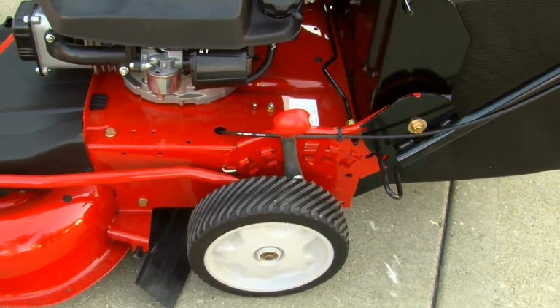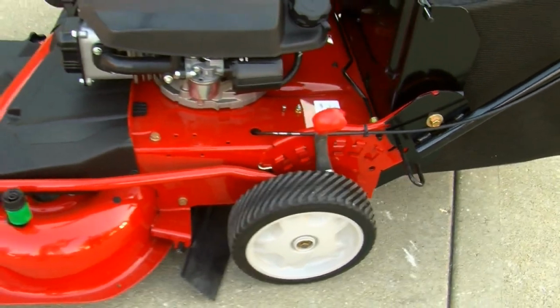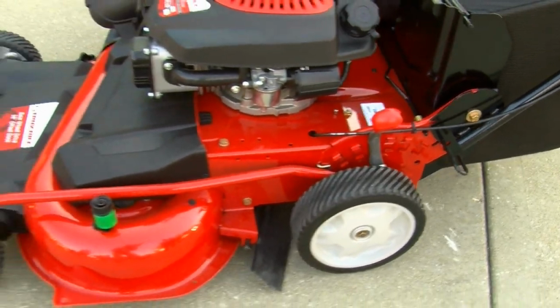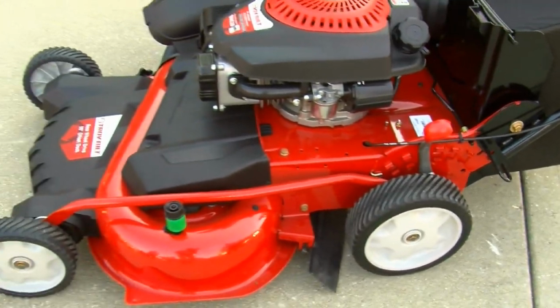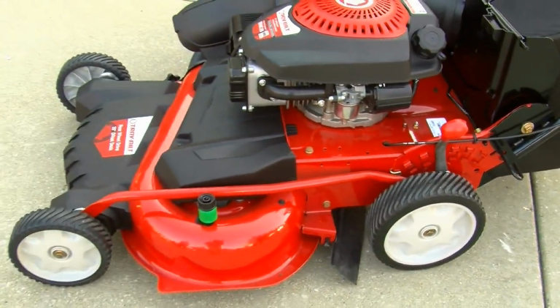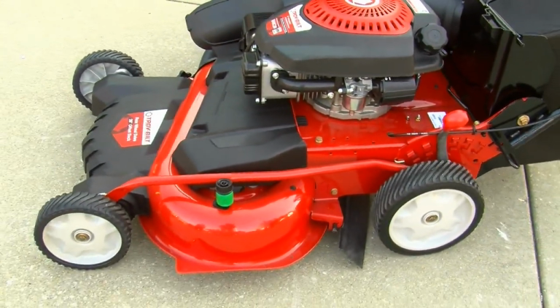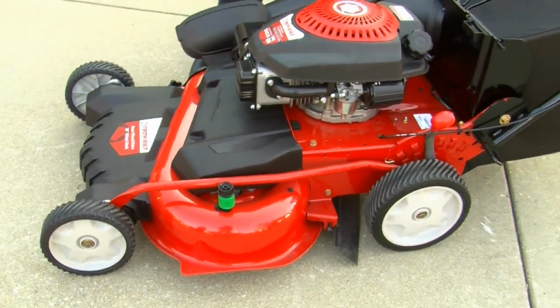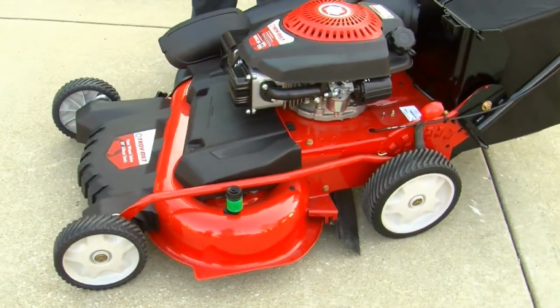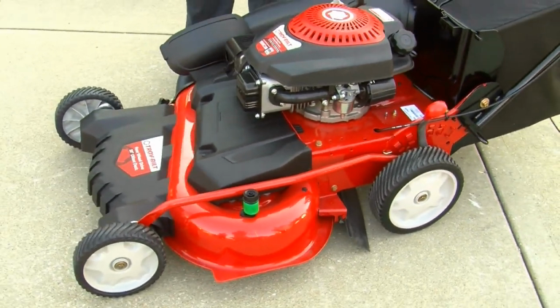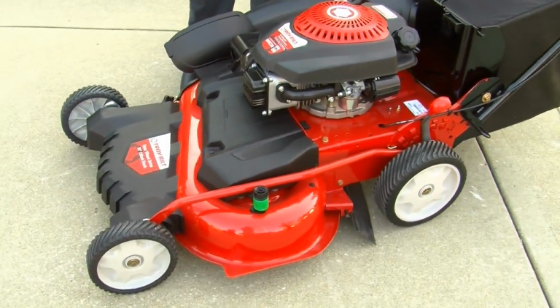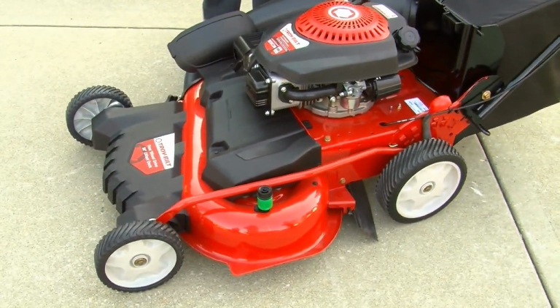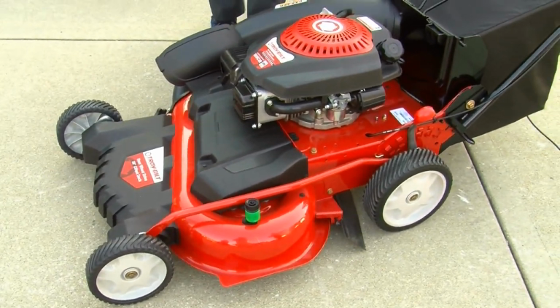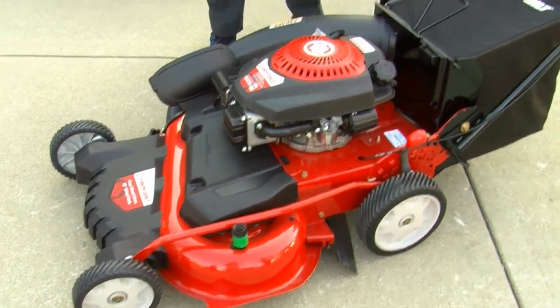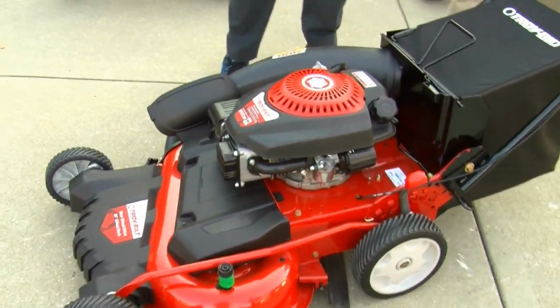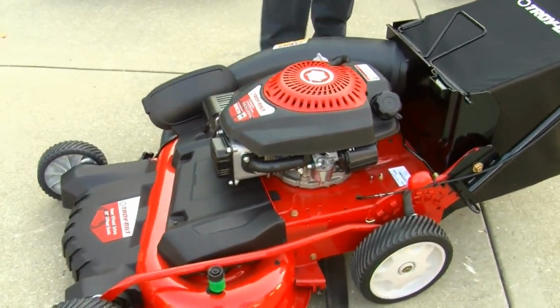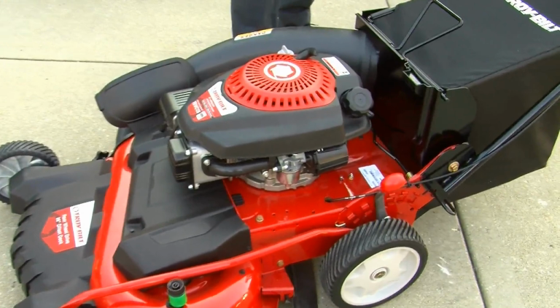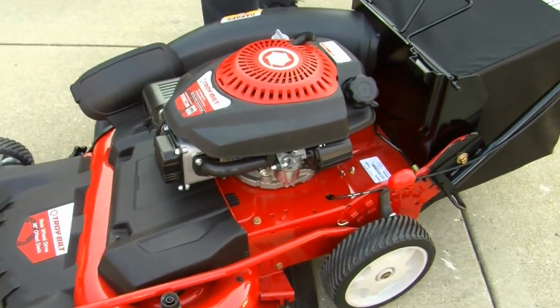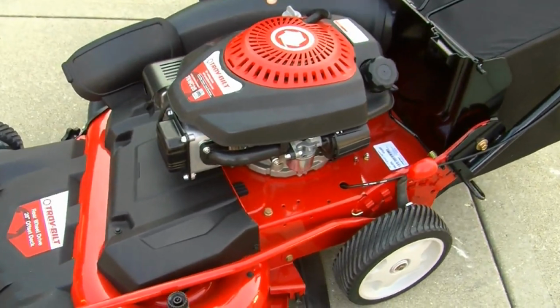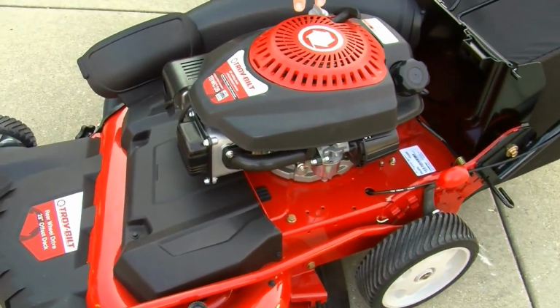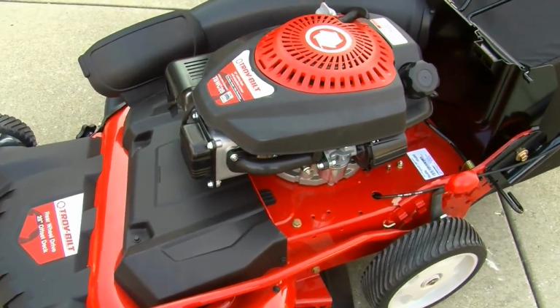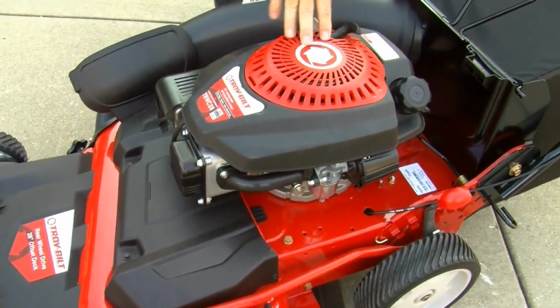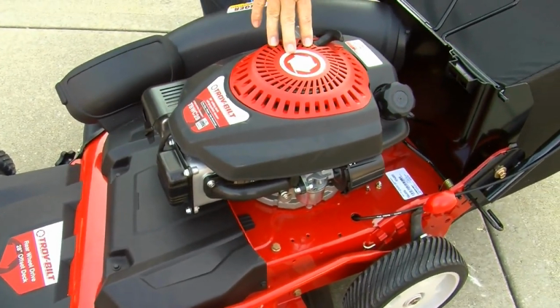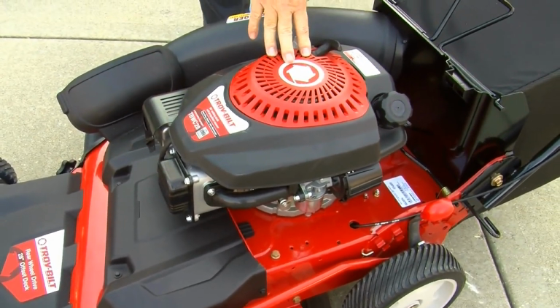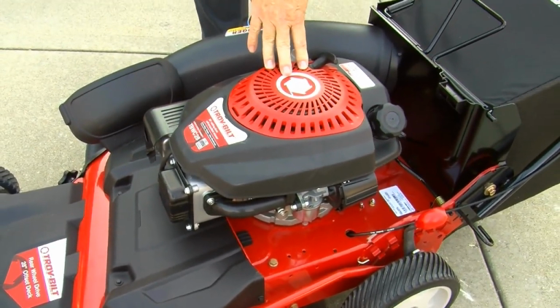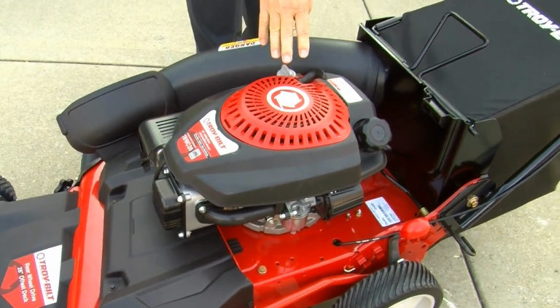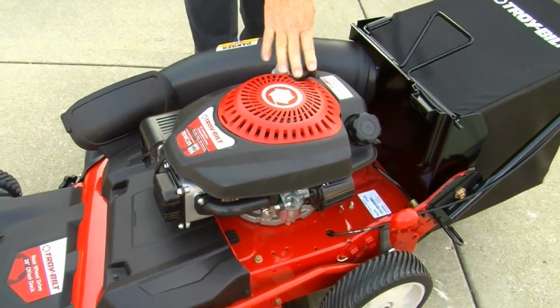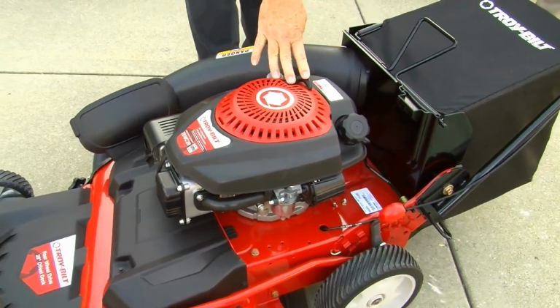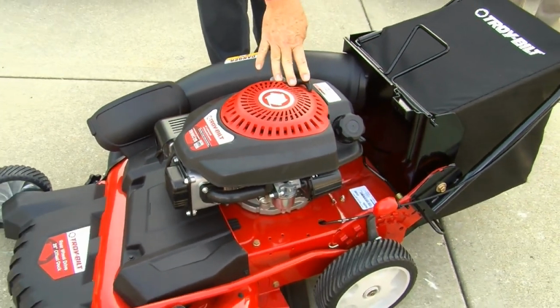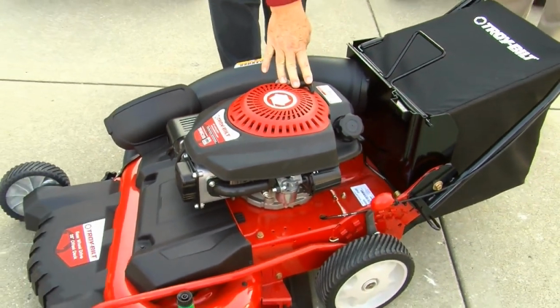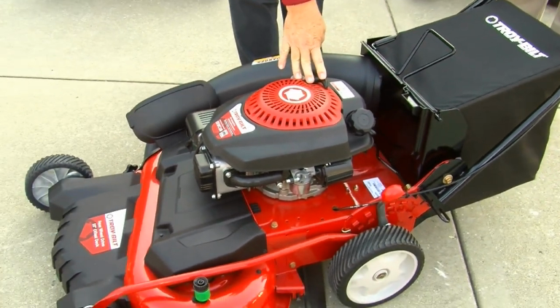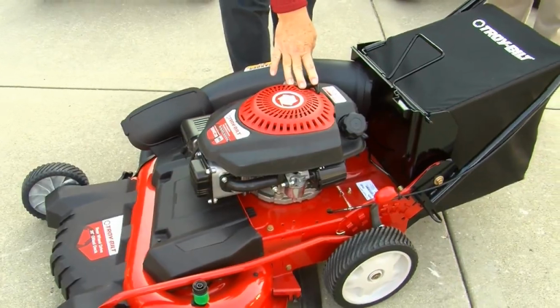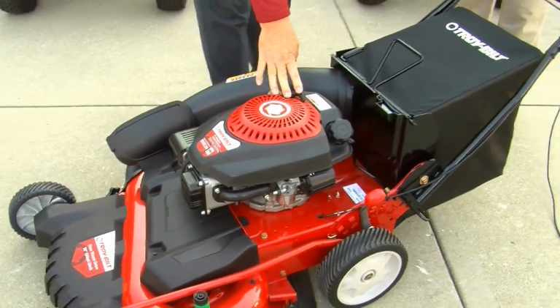You don't have to mess with the individual height adjusters like on your old mower. Strong engine? Yes — heavy duty Troybilt engine, all season, self-priming, one-pull starting.